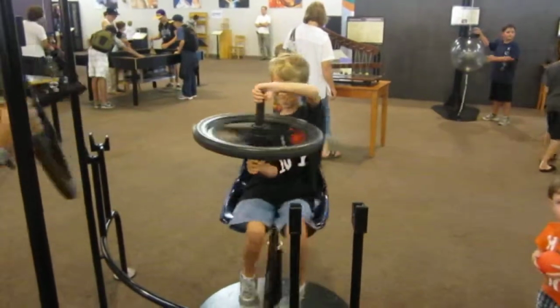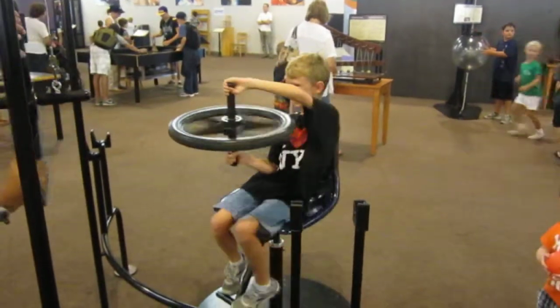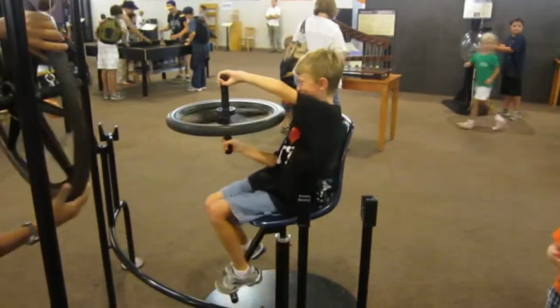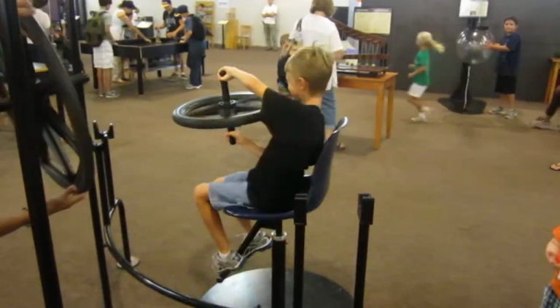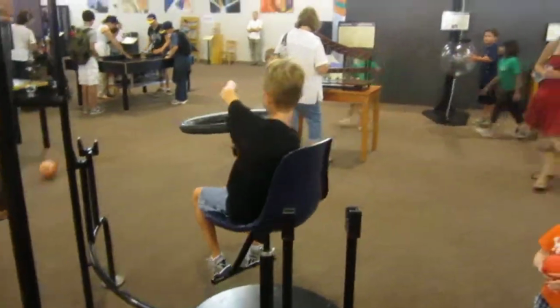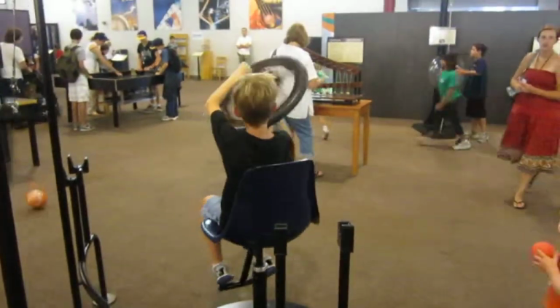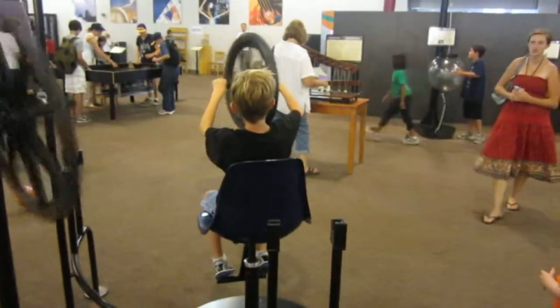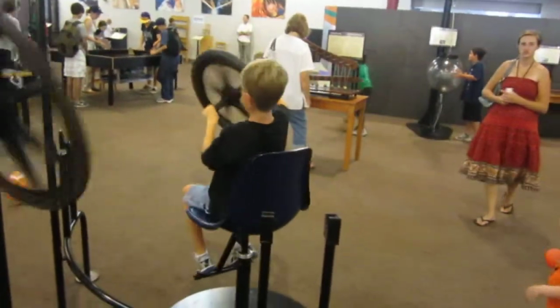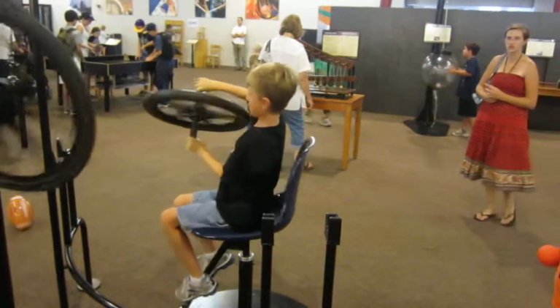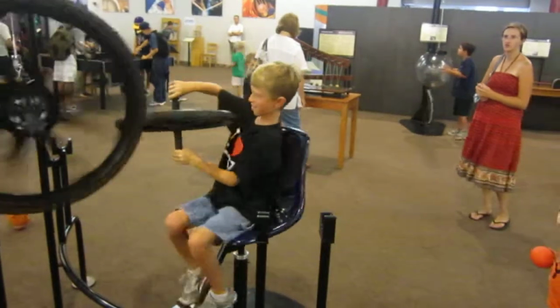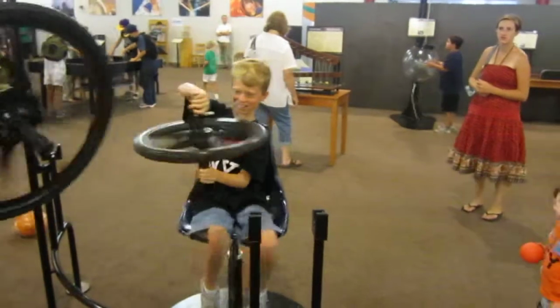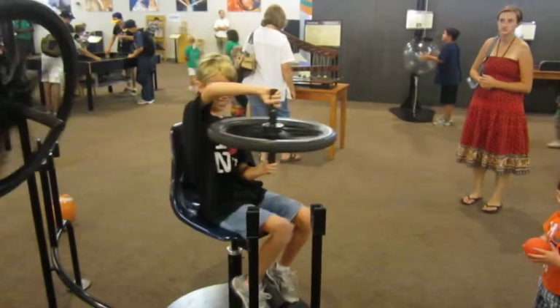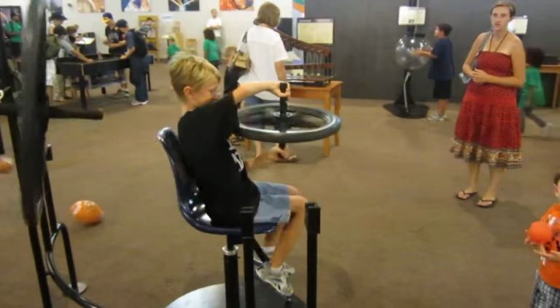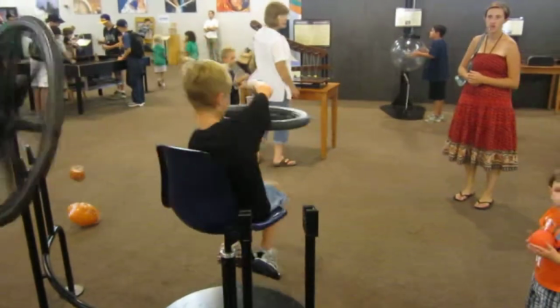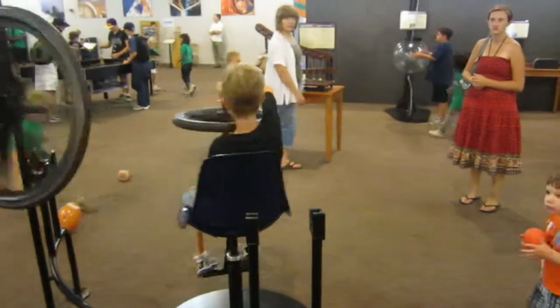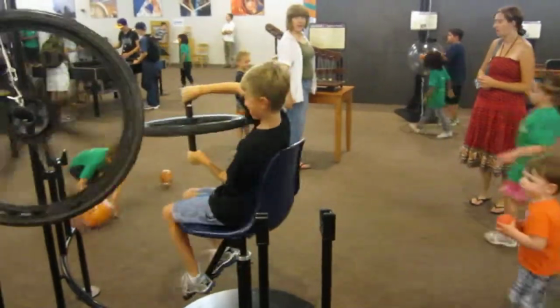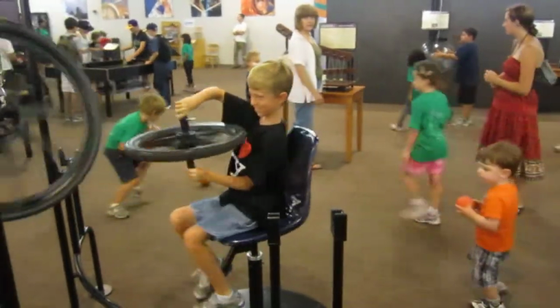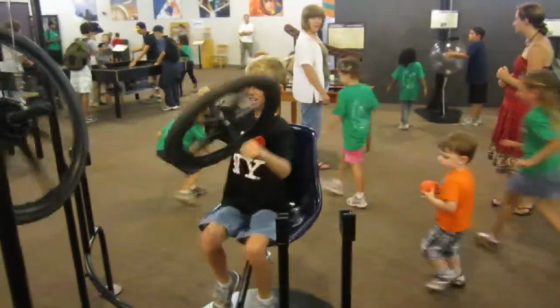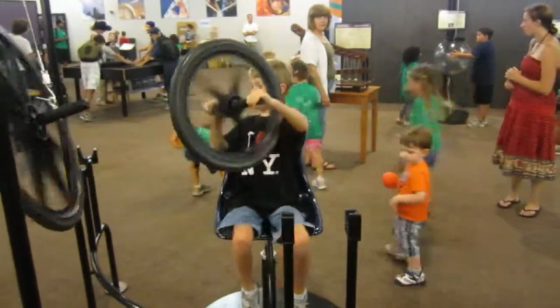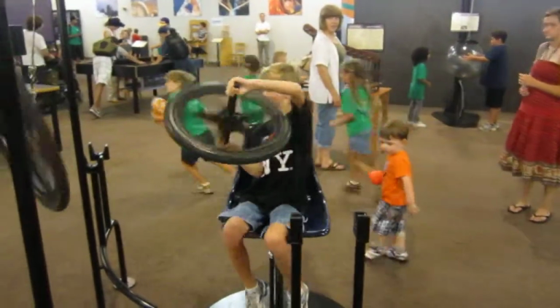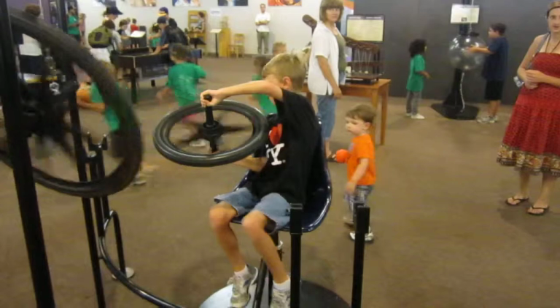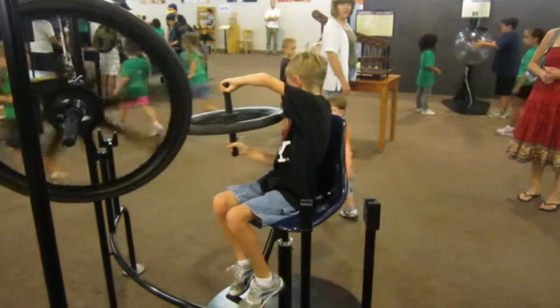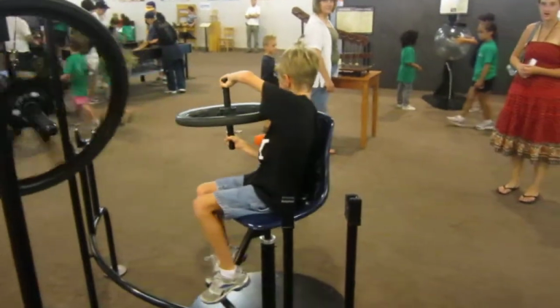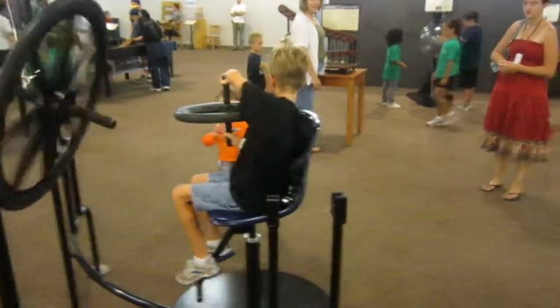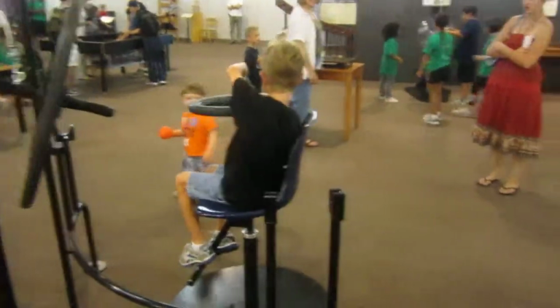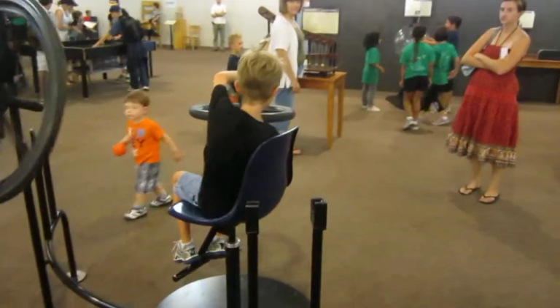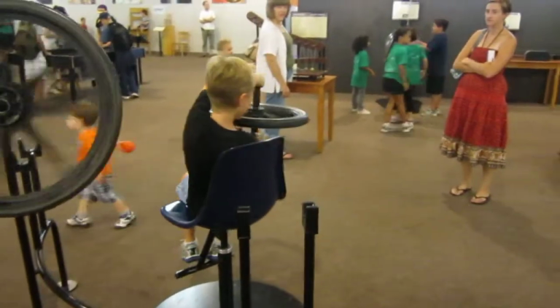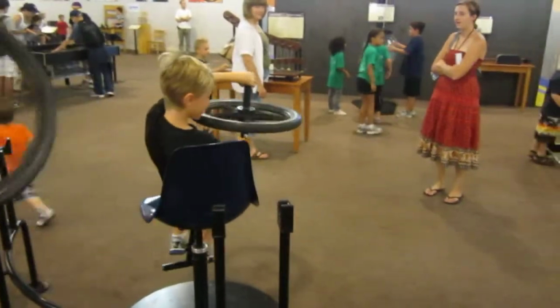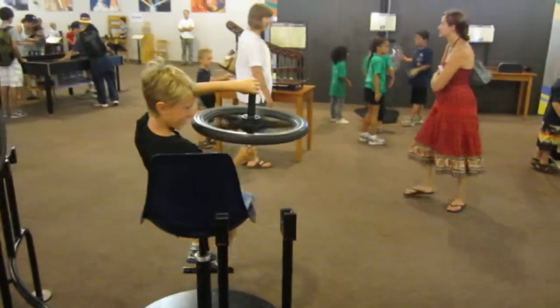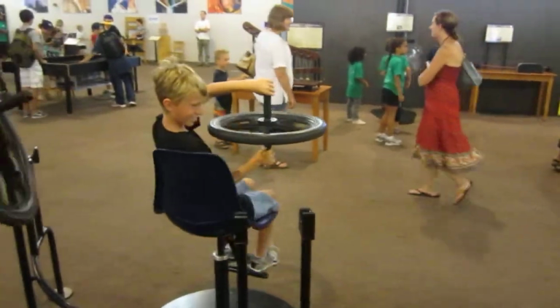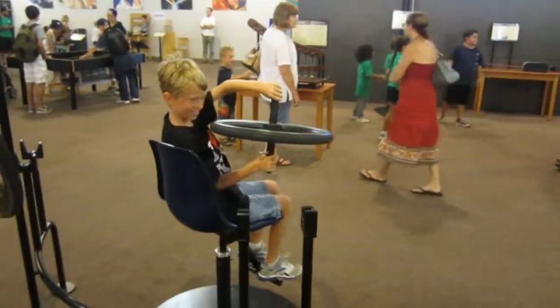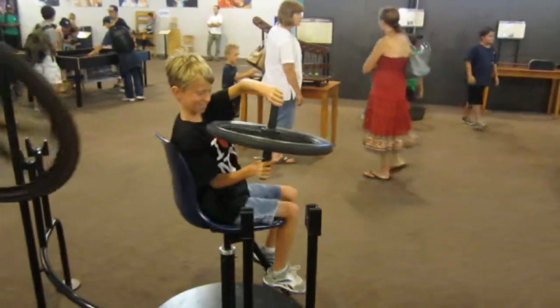Now, flip it the other way. Yeah, yeah, yeah. Go, boy! Go! Bow it the other way.